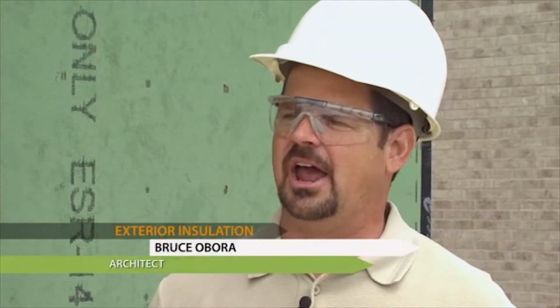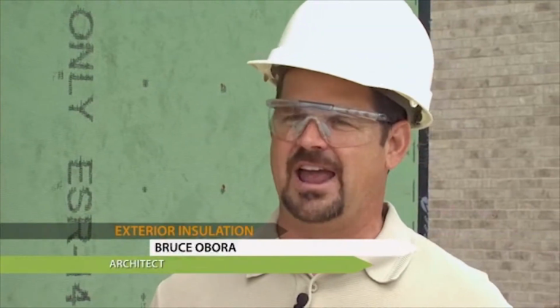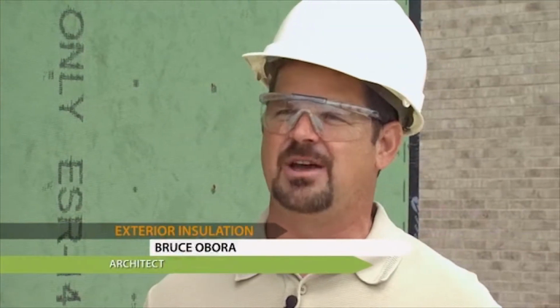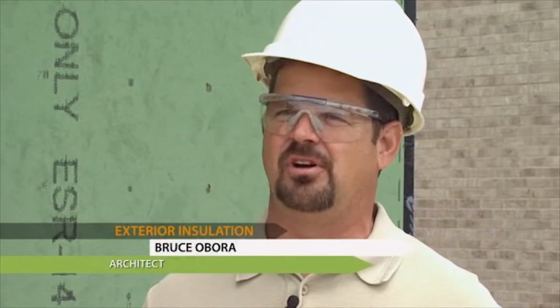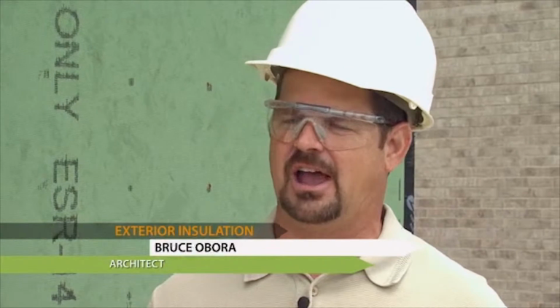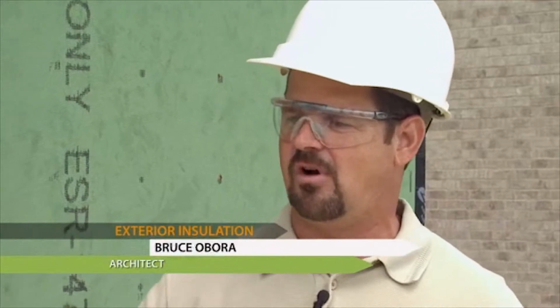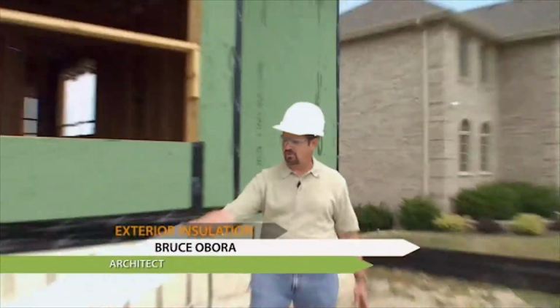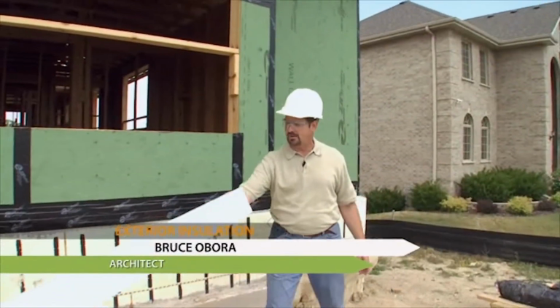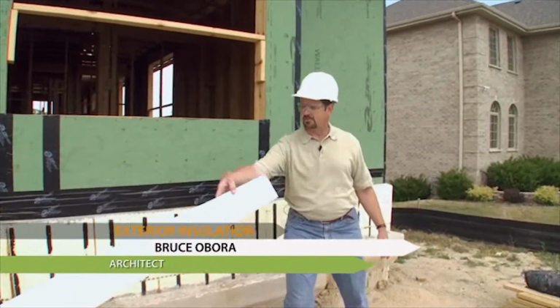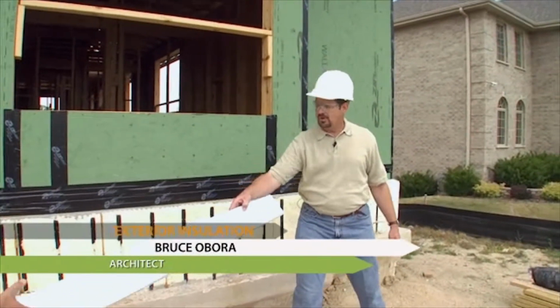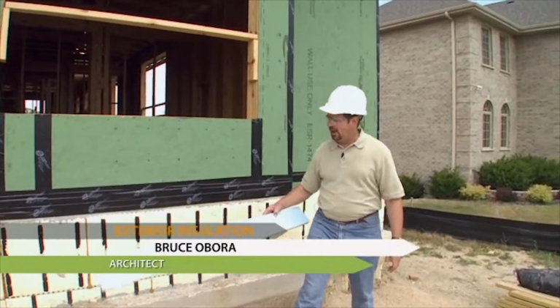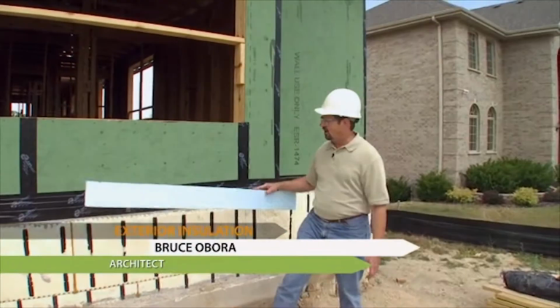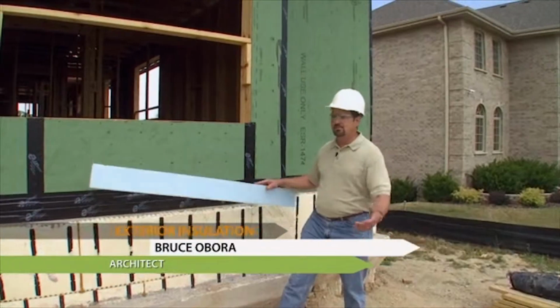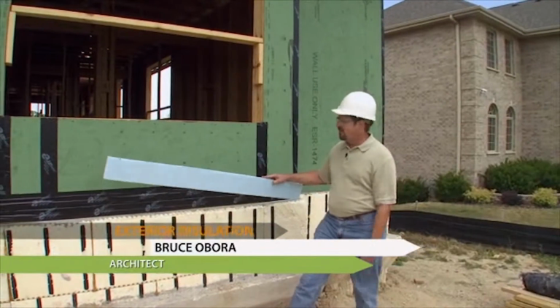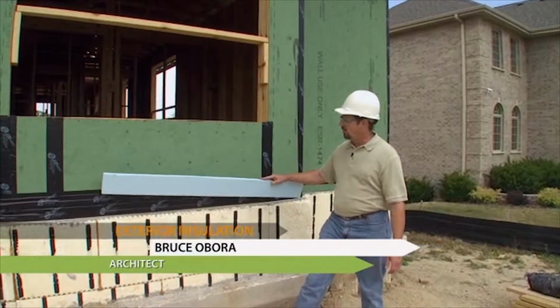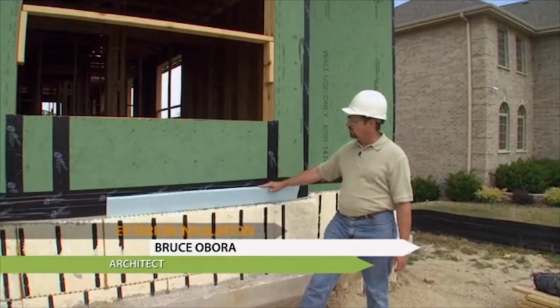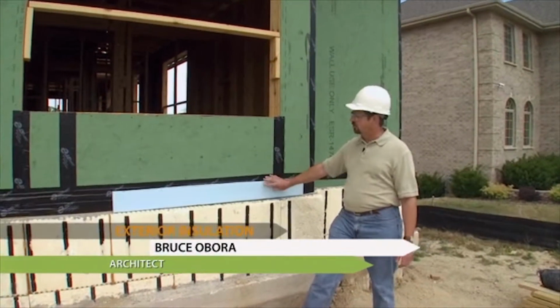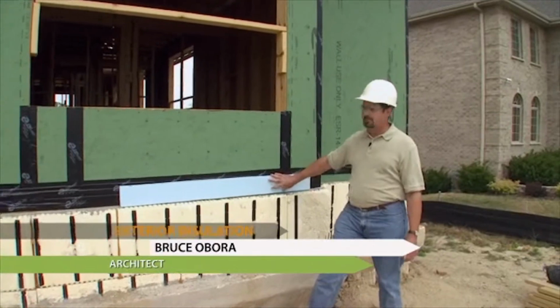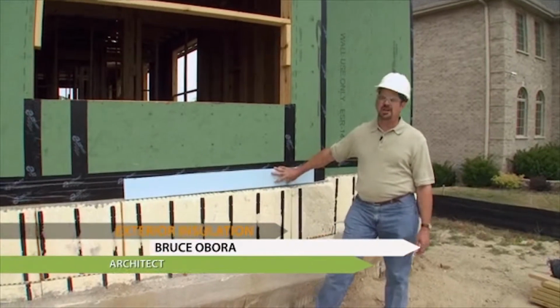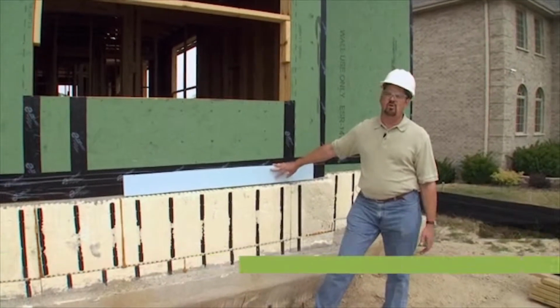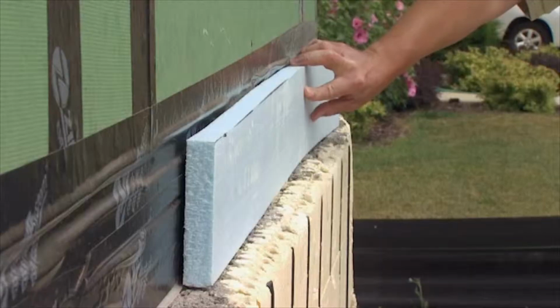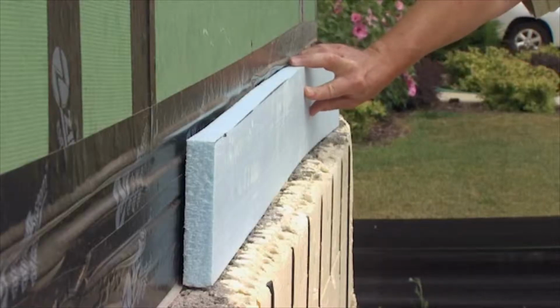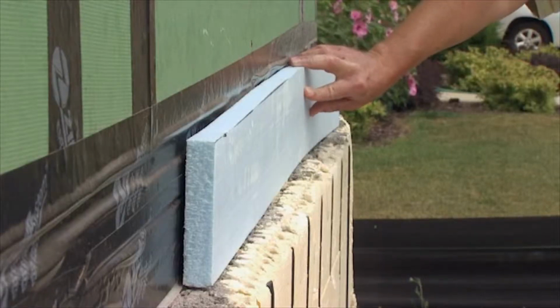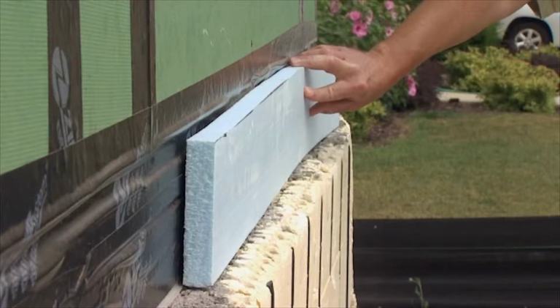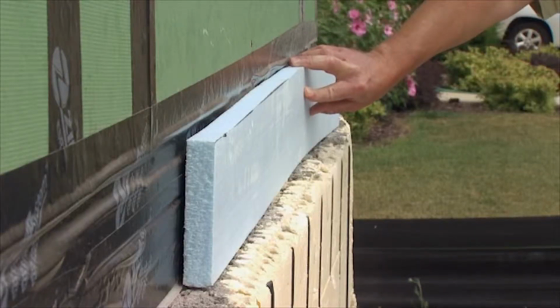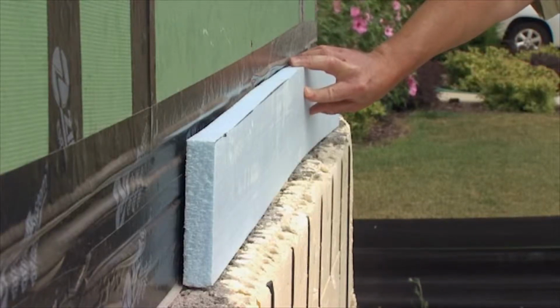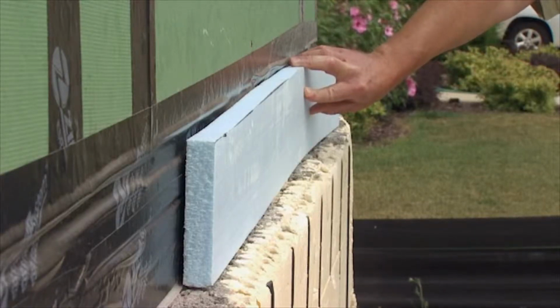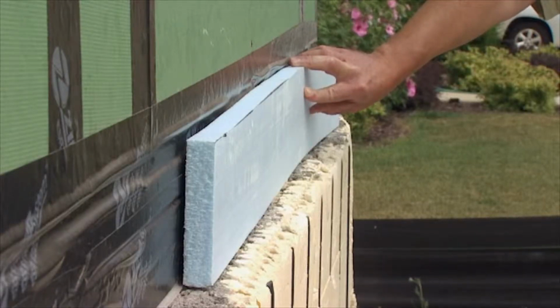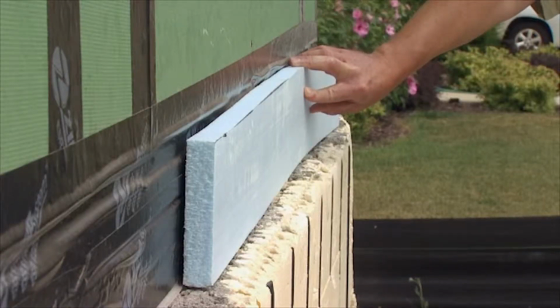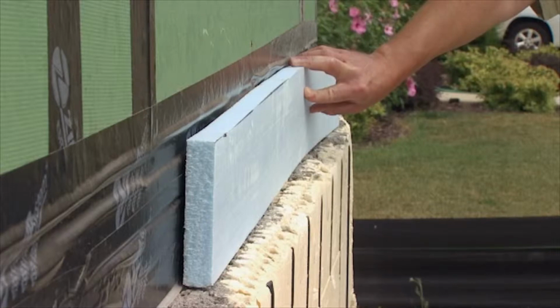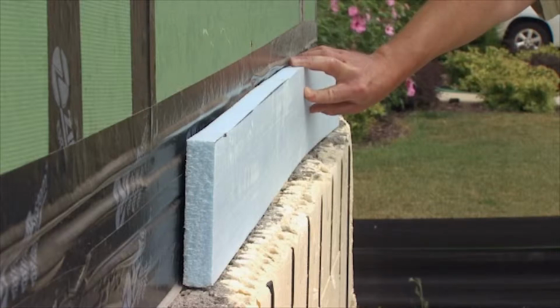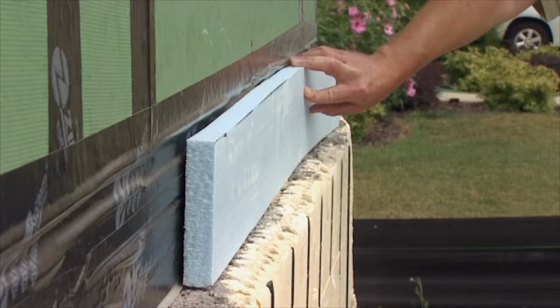And if I had a sample here — great, we've got a sample. What we're going to be doing is applying this over the system, and what this will do is prevent thermal bridging to the exterior of the home.